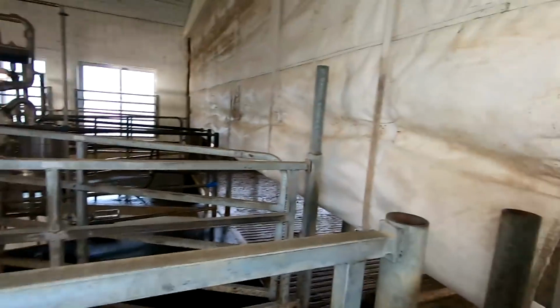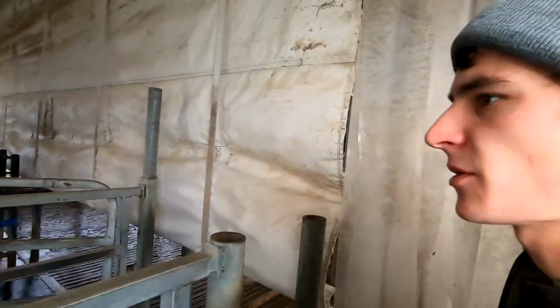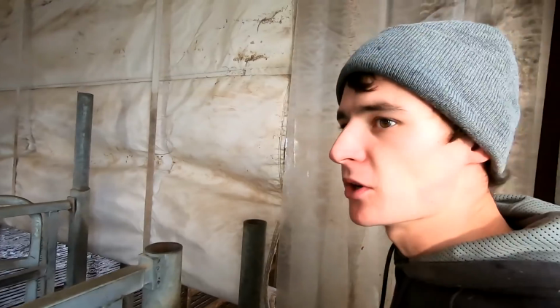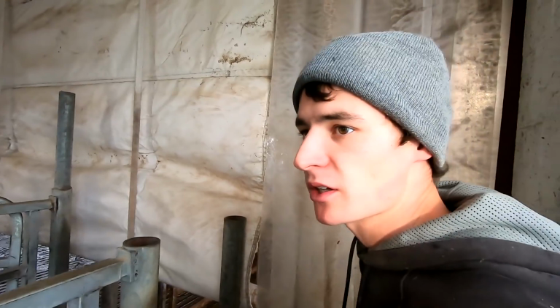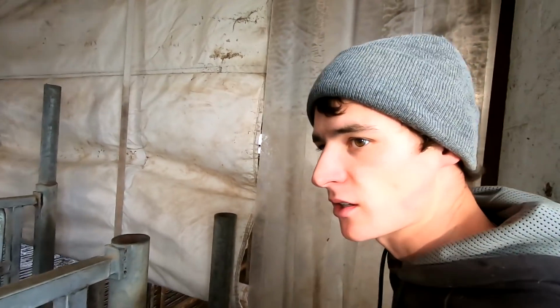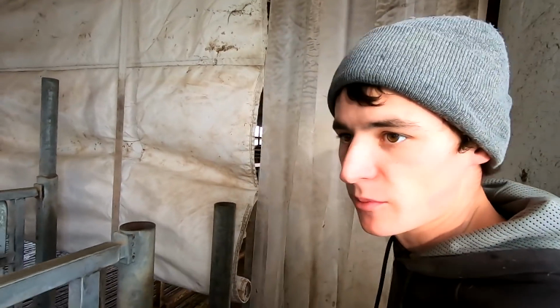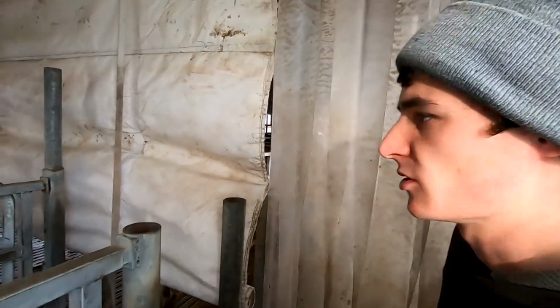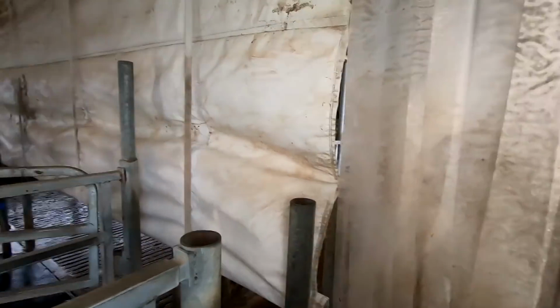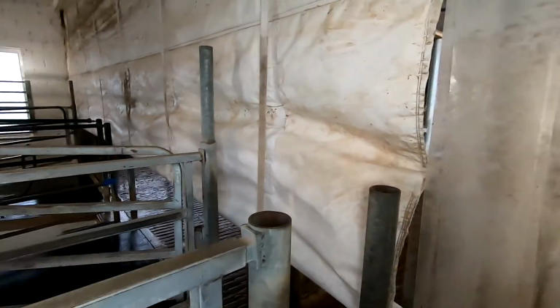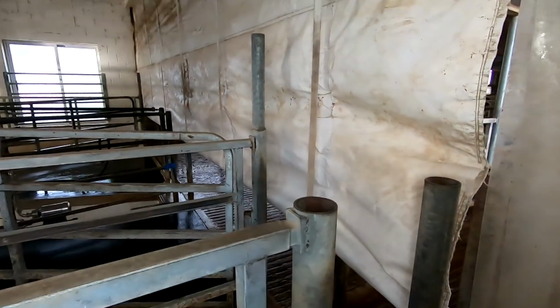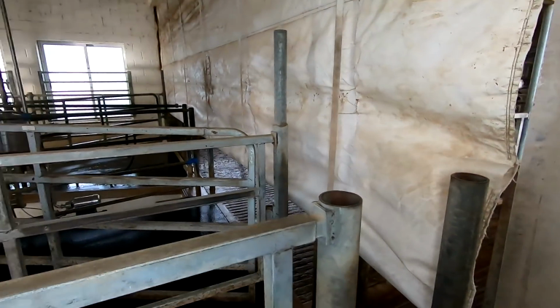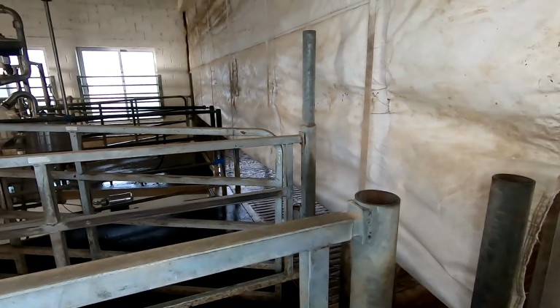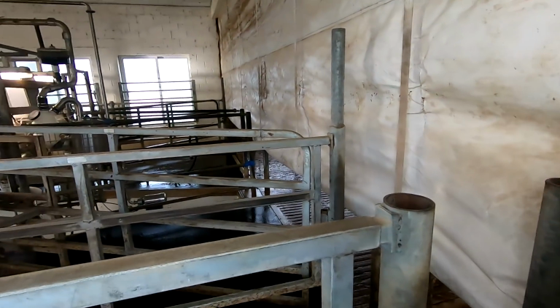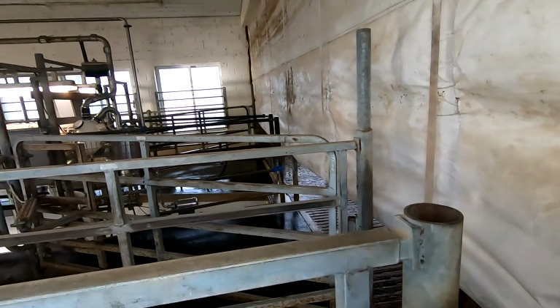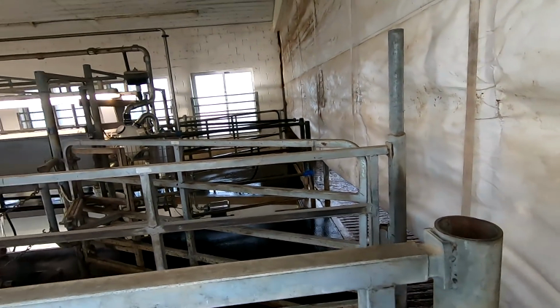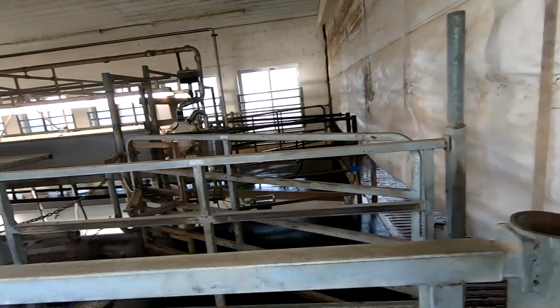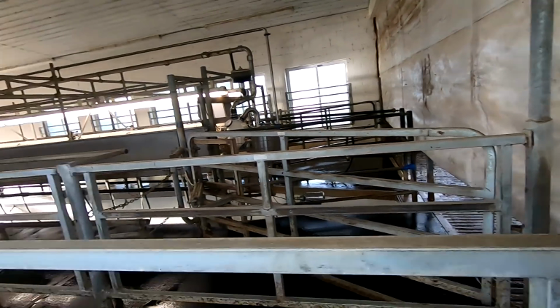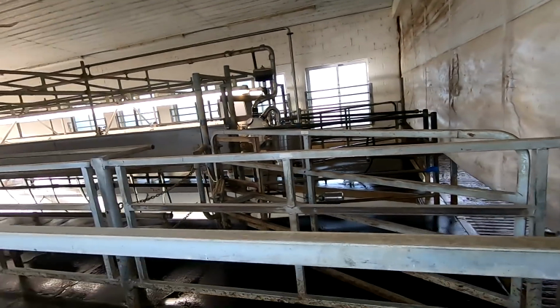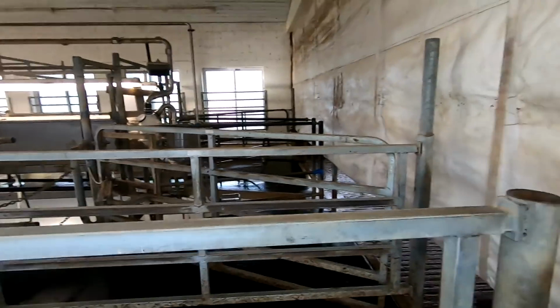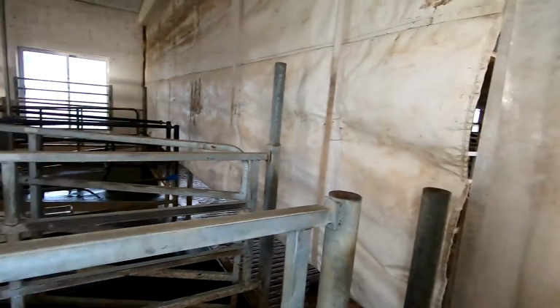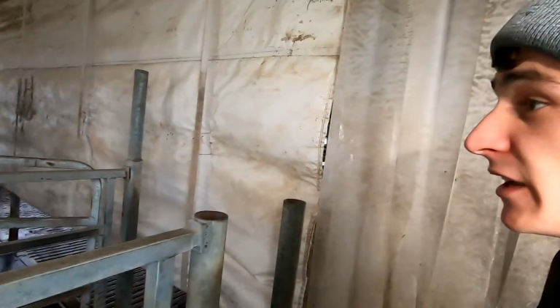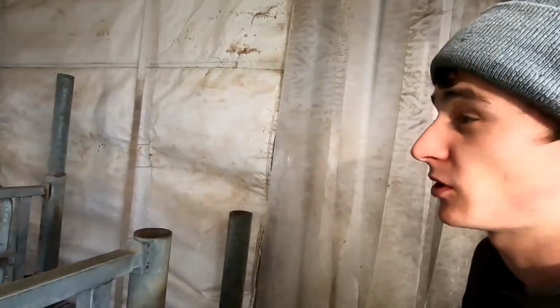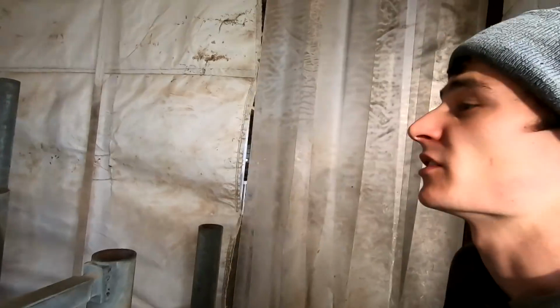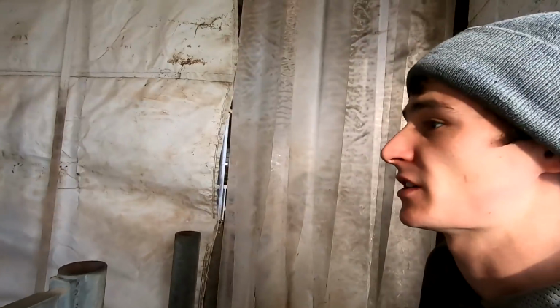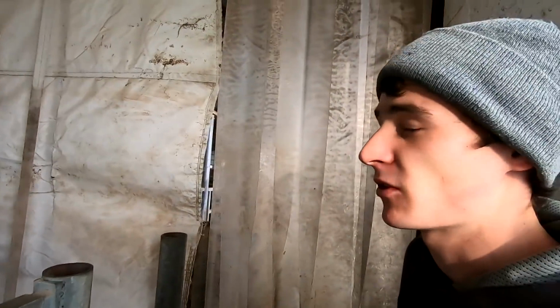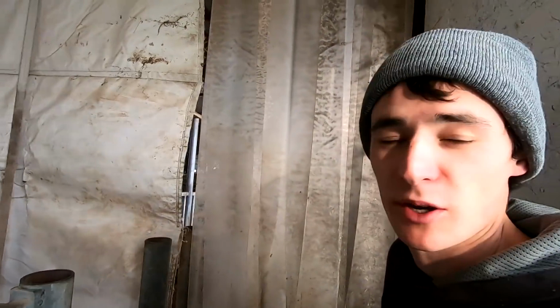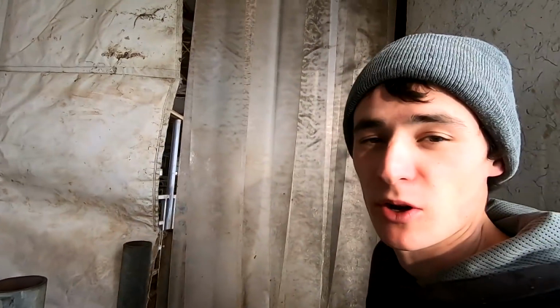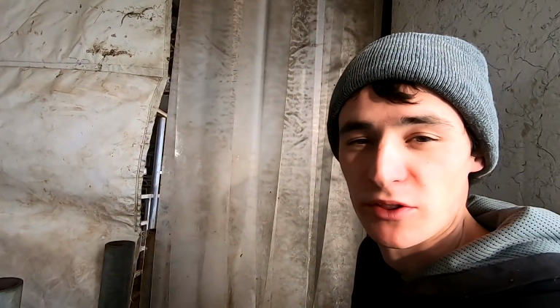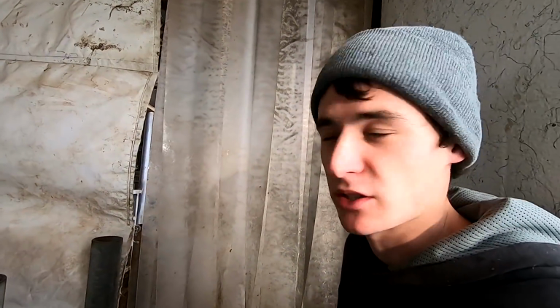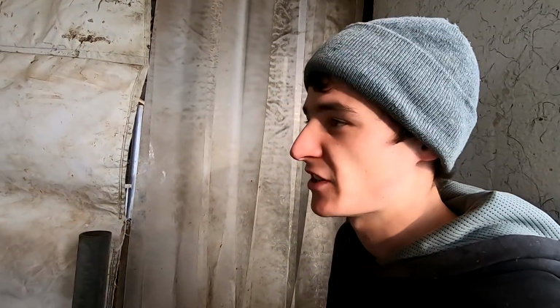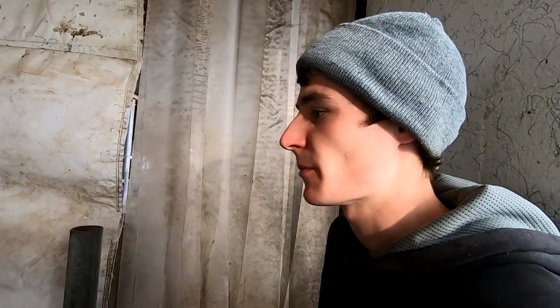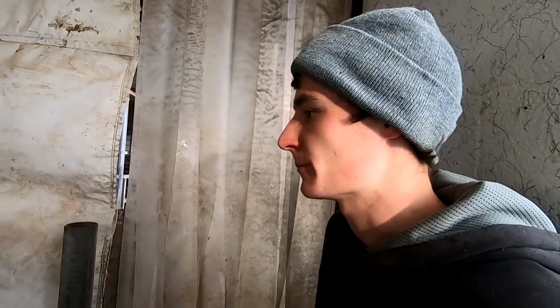Finished up the milking. I'm closing the curtain here because it's getting cold out — we've got to keep the heat in the parlor. I'll go out here and see how far they're coming along with the hay chopping.